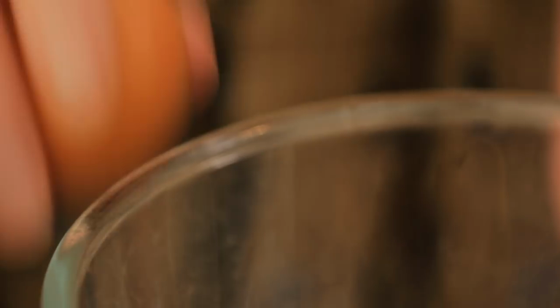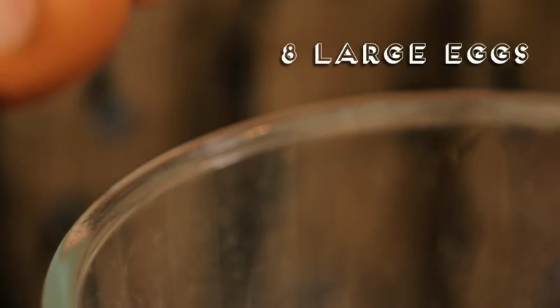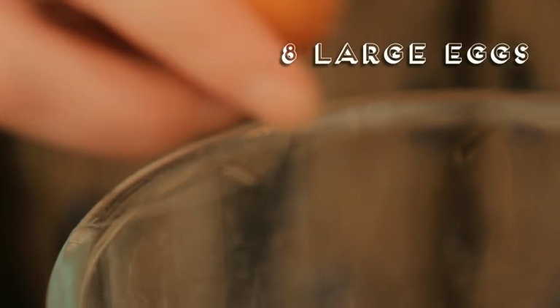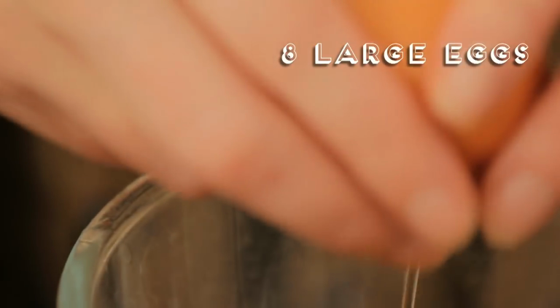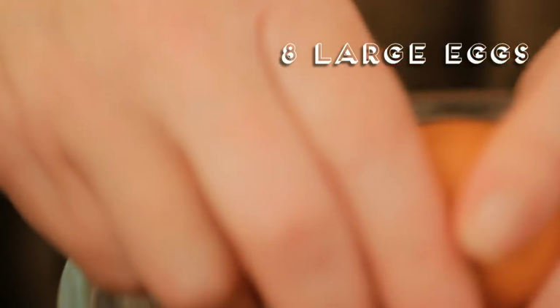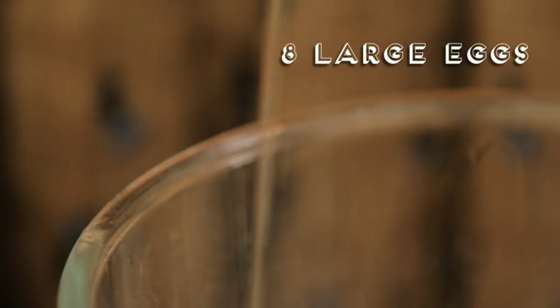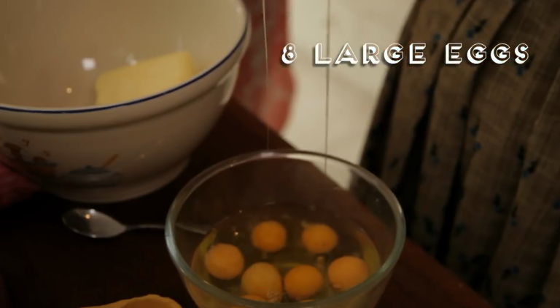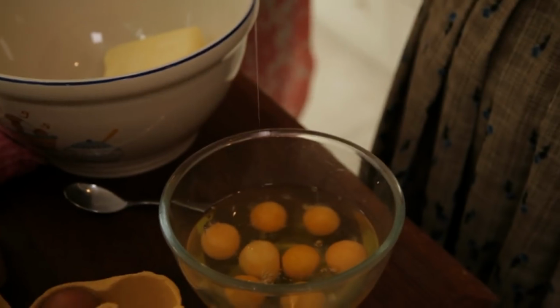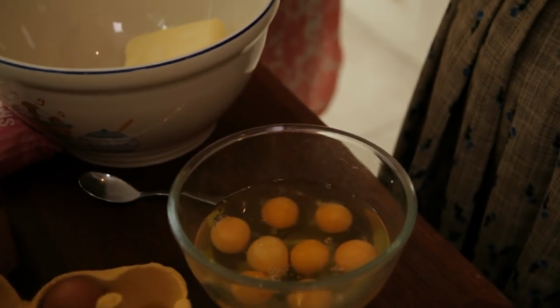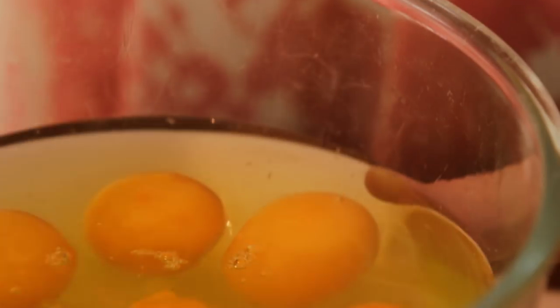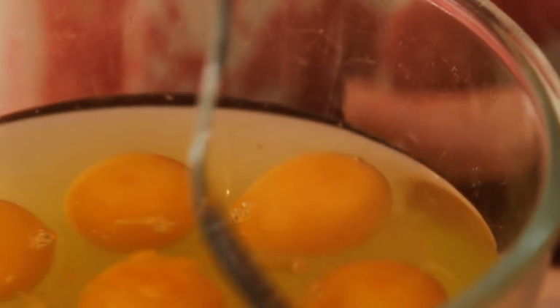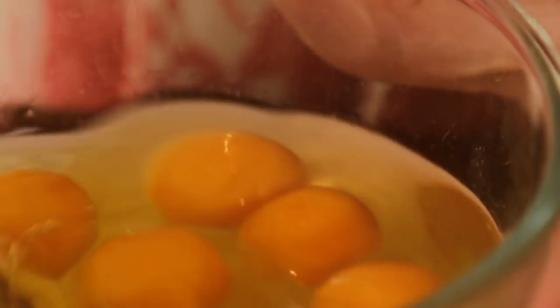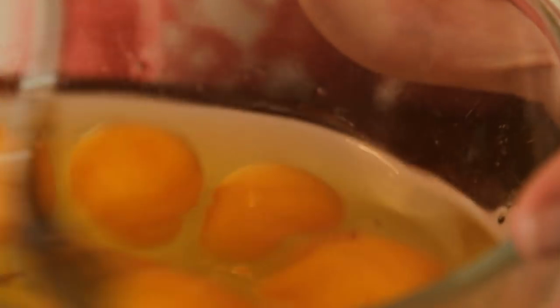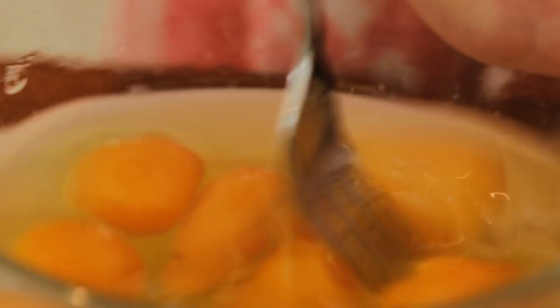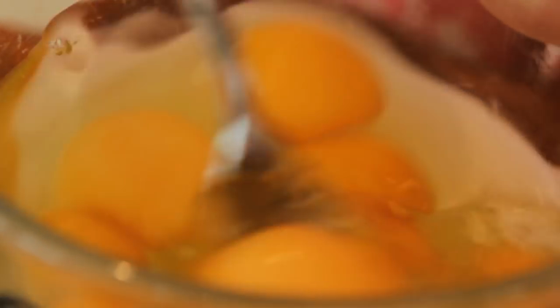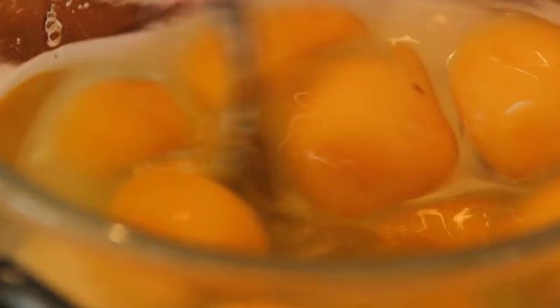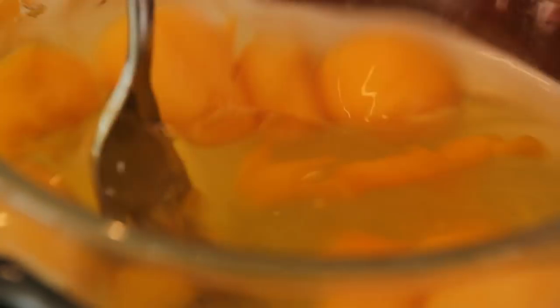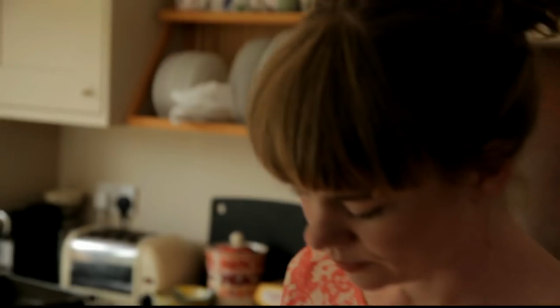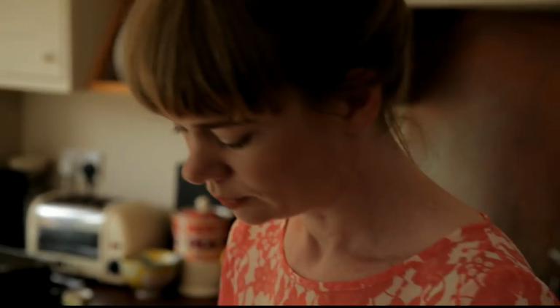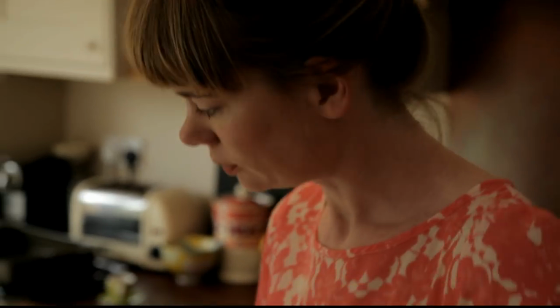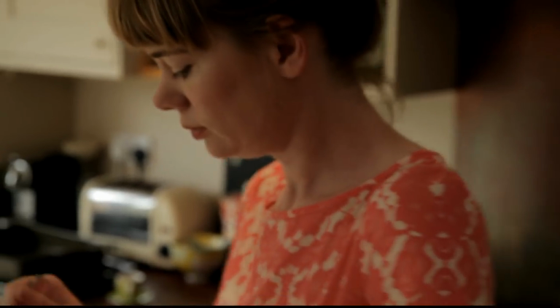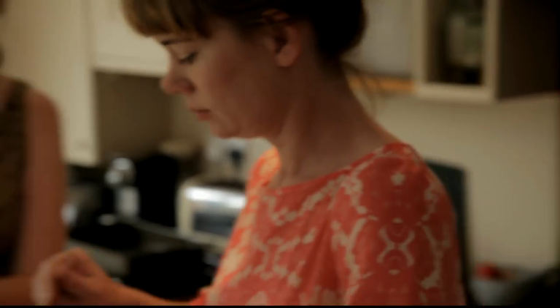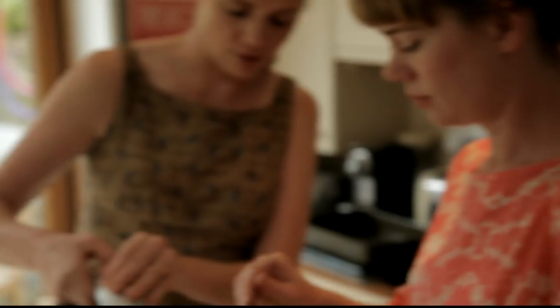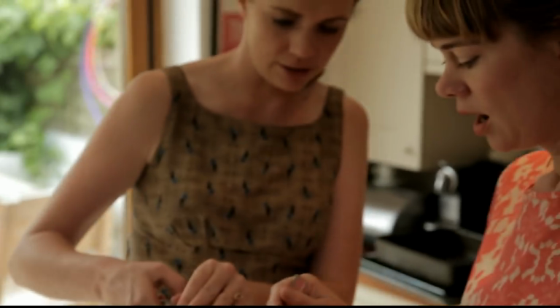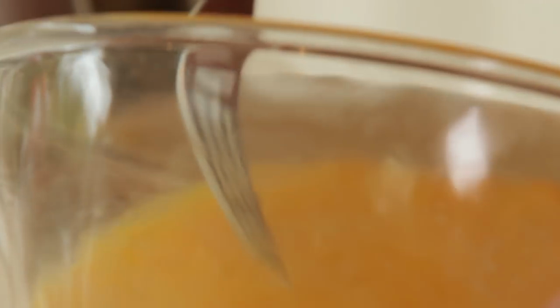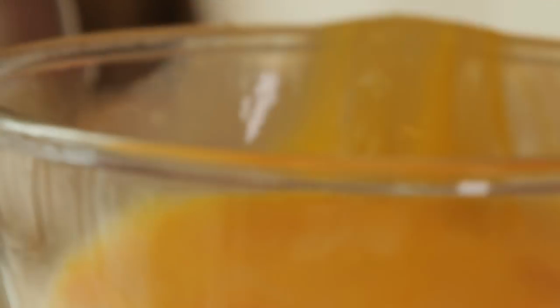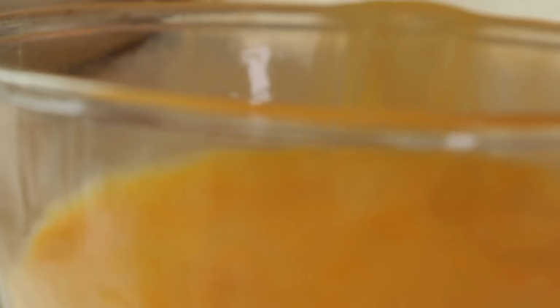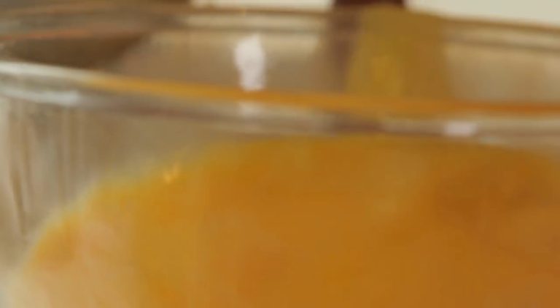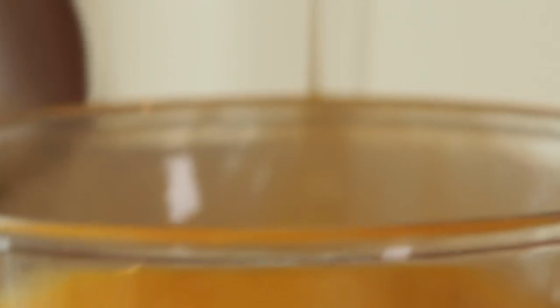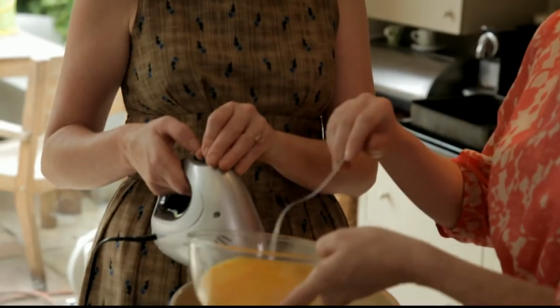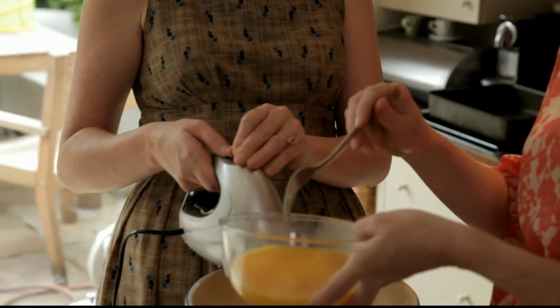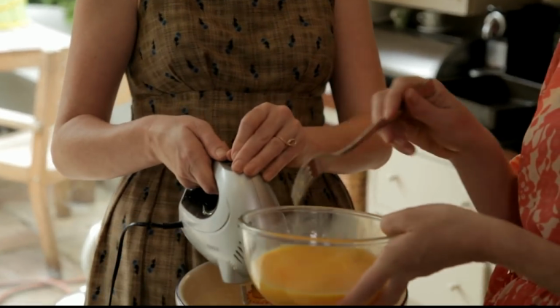Now I'm going to need eight large eggs. If you can beat those eggs, we'll gradually mix them in, pouring in a bit at a time. I'll put this on slow. I think you always need two people to make a cake — it makes it so much easier.